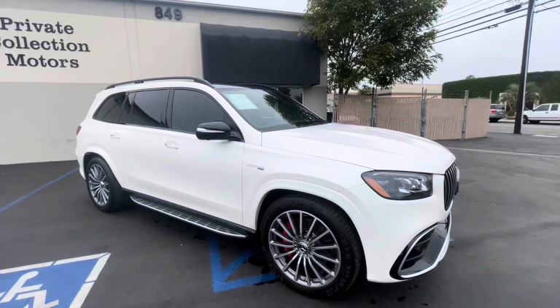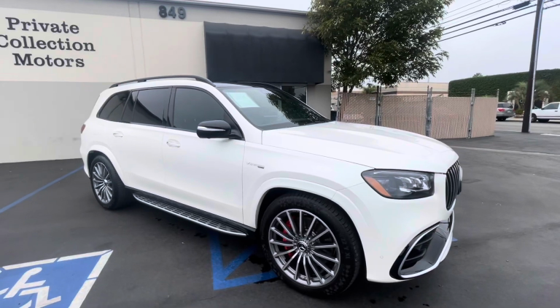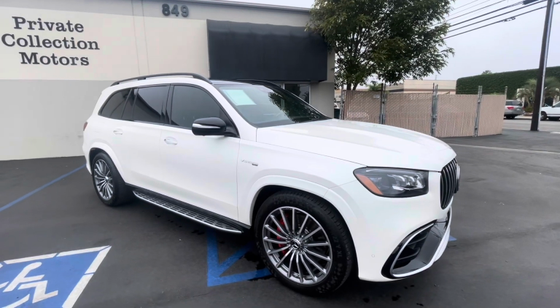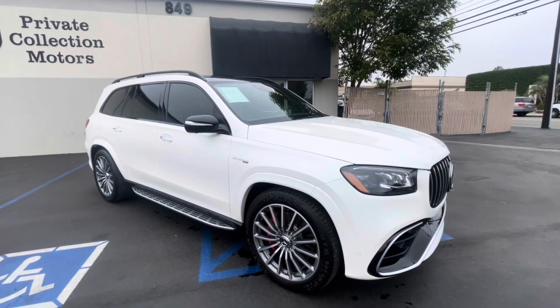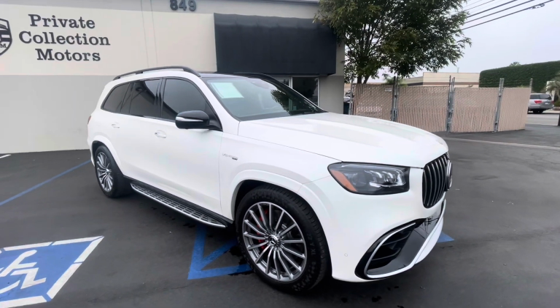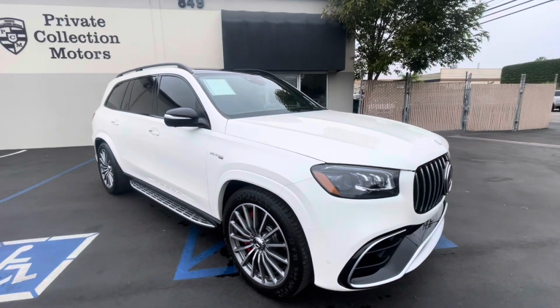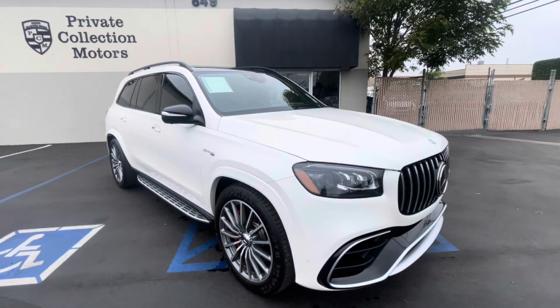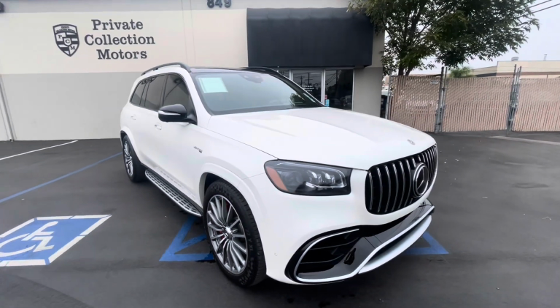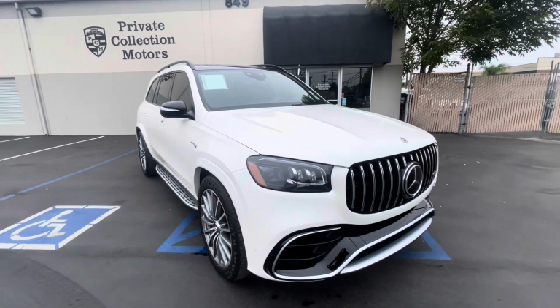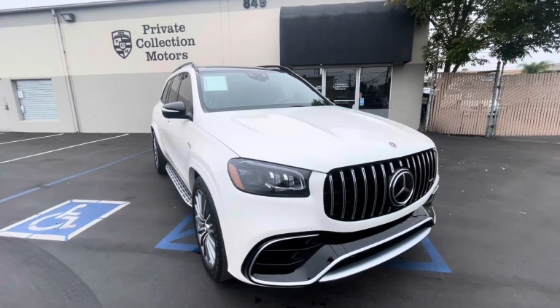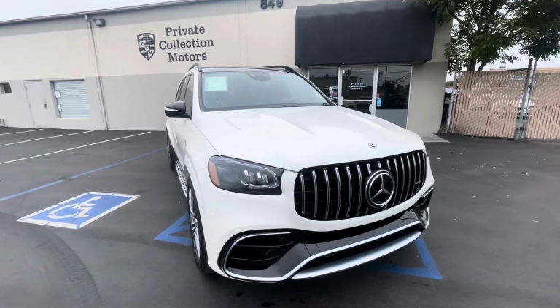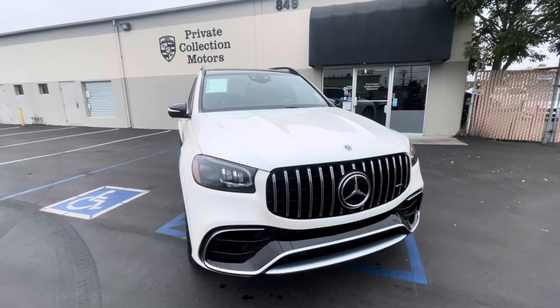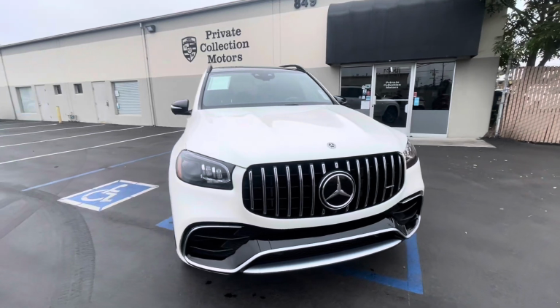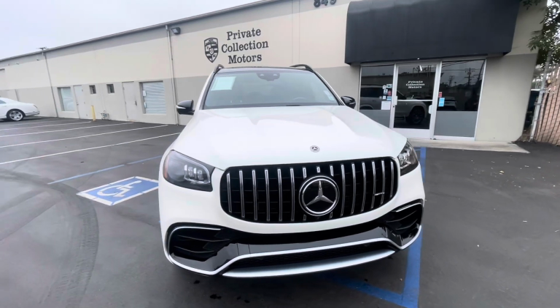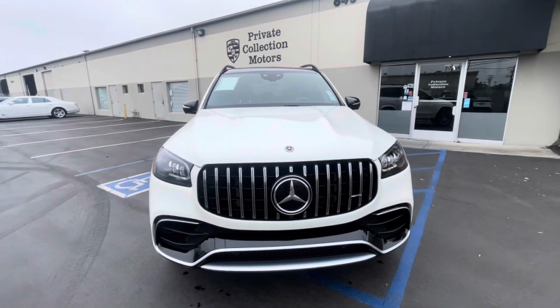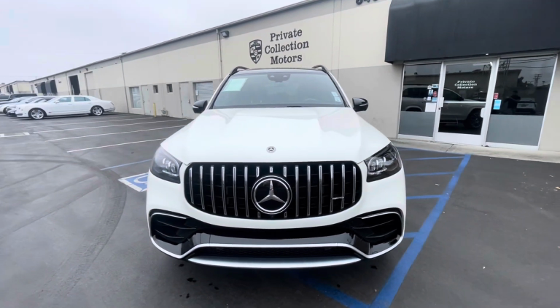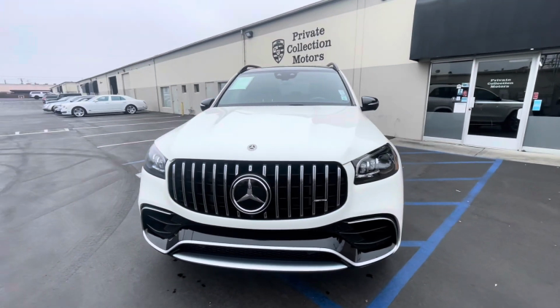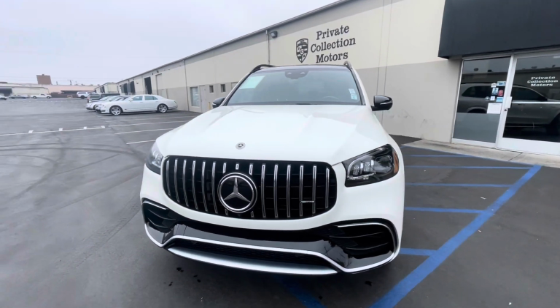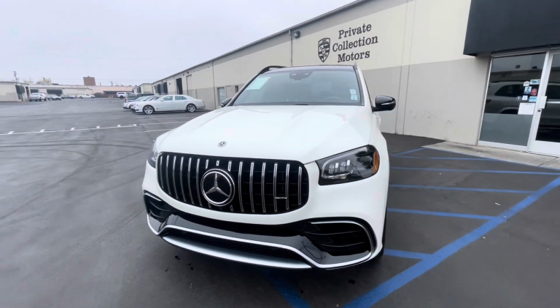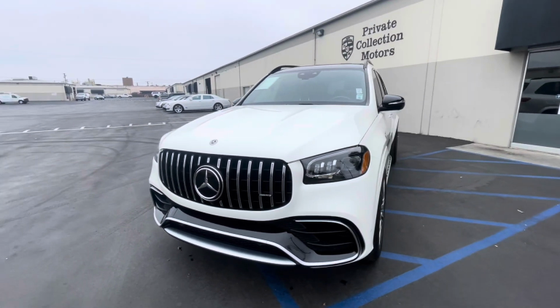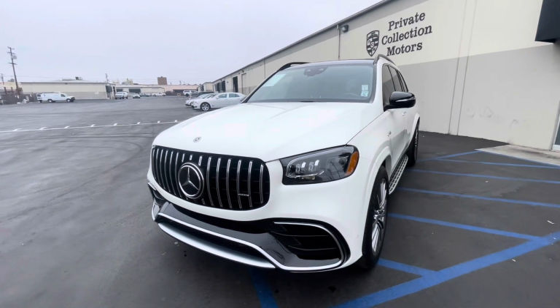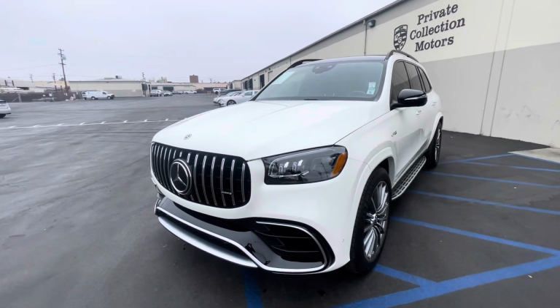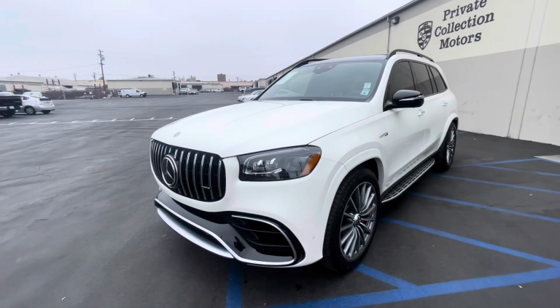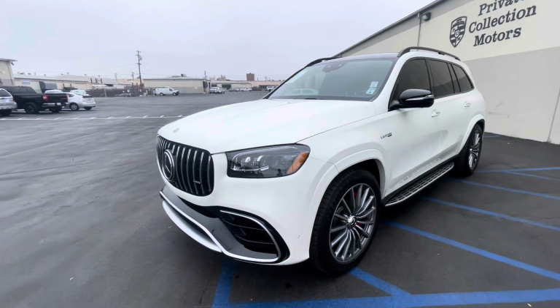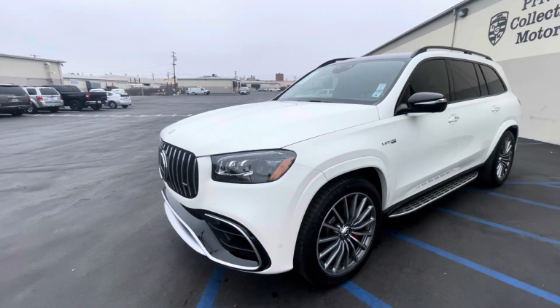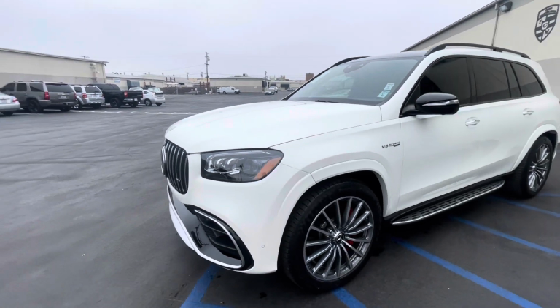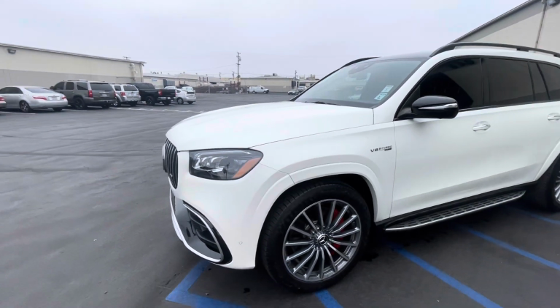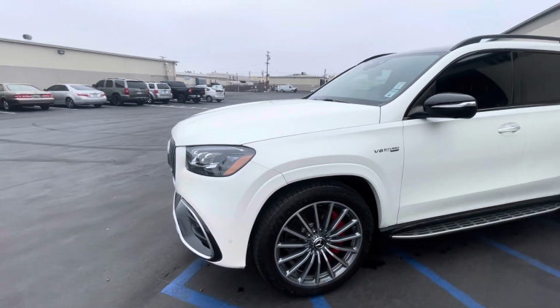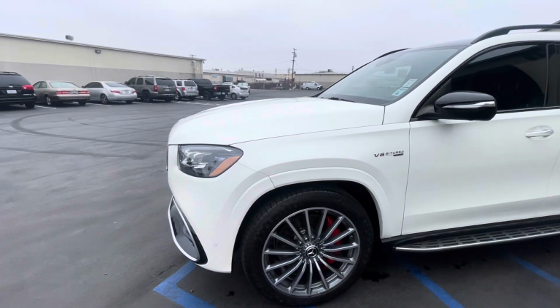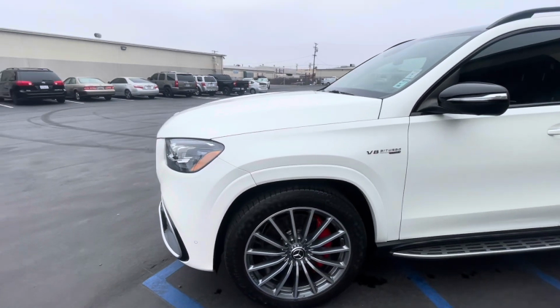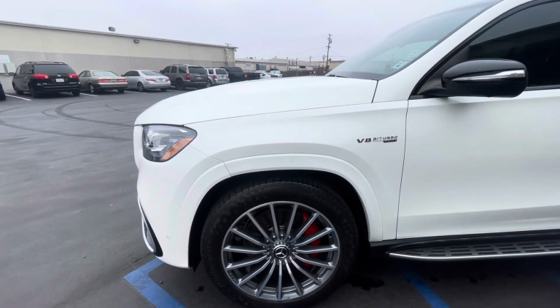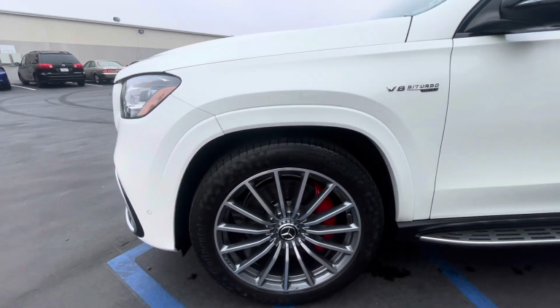Alright, going over our 2021 Mercedes-Benz GLS 63 — actually very clean with a lot of options on this car. I'm going to go over the car and point out any blemishes that I can see. I am human, I do make mistakes, but I've gone over it and there are a couple small things.